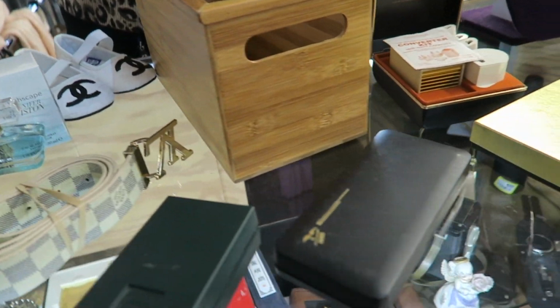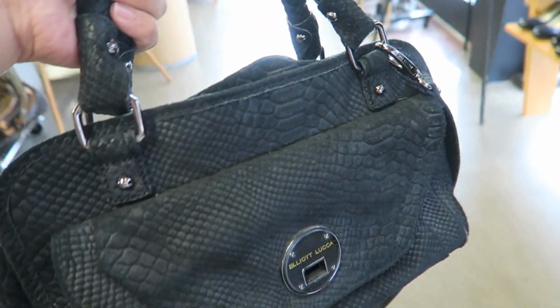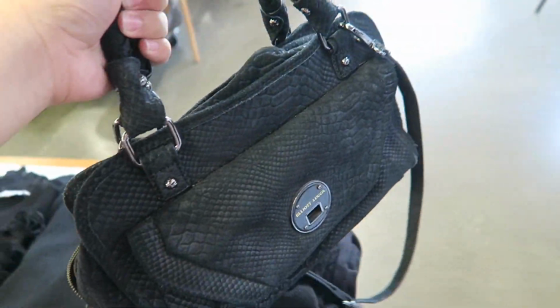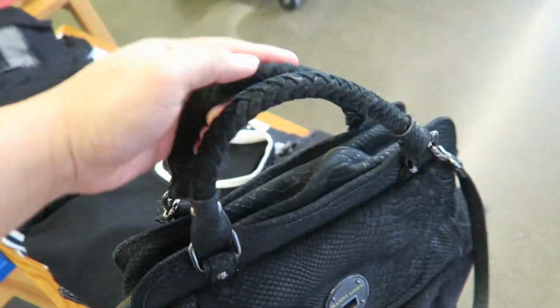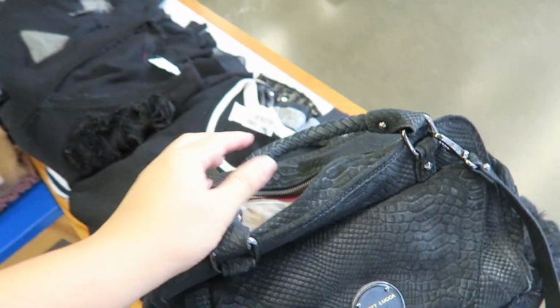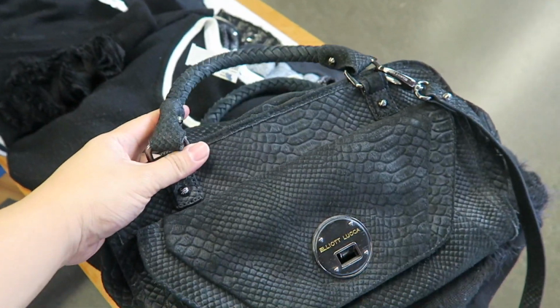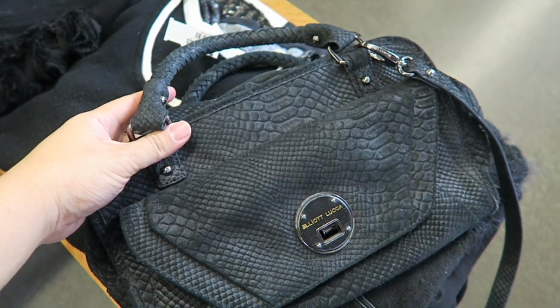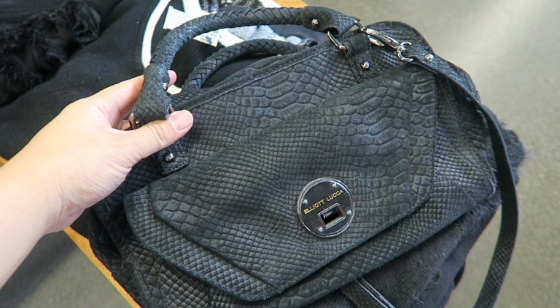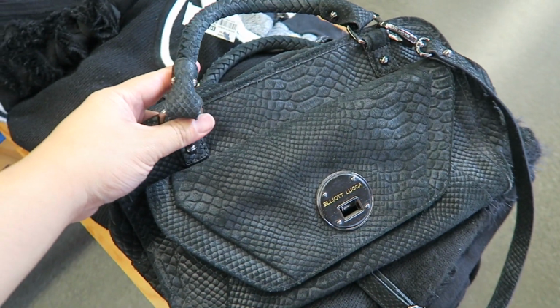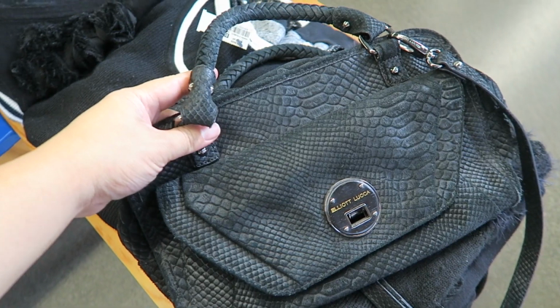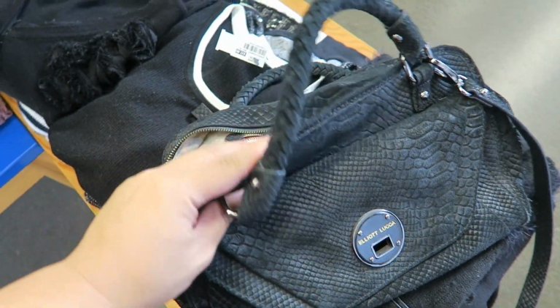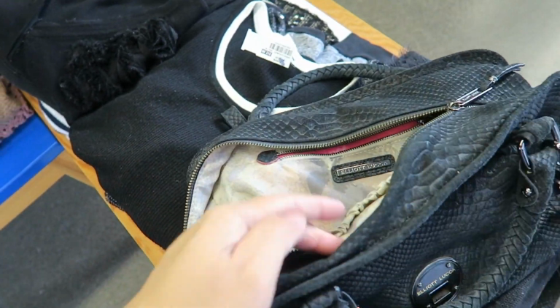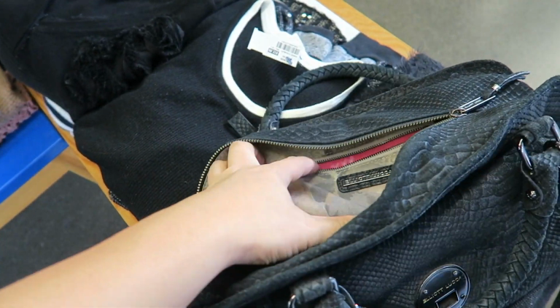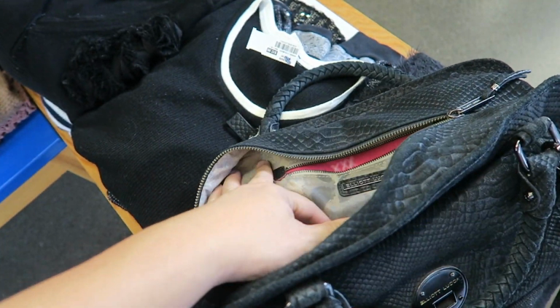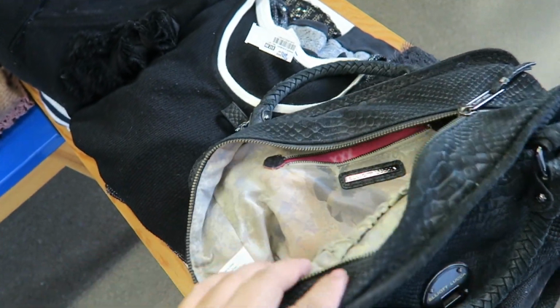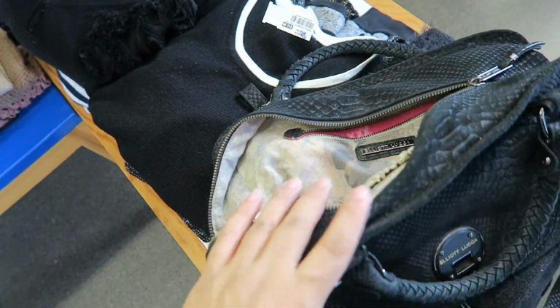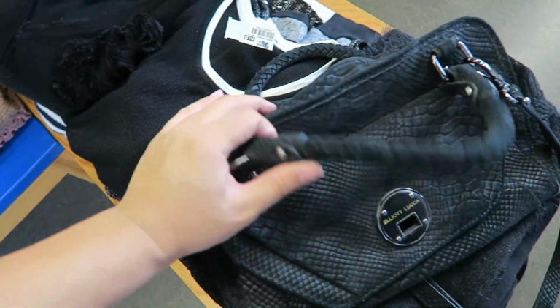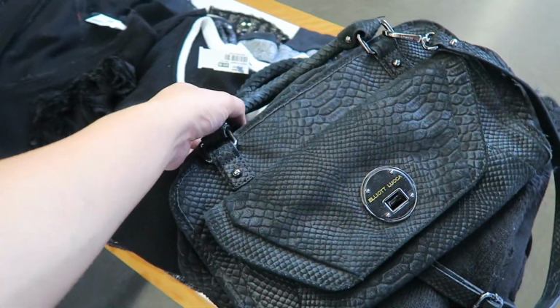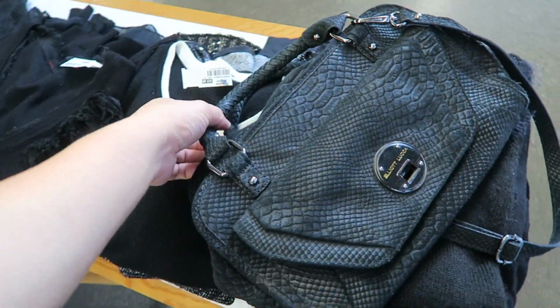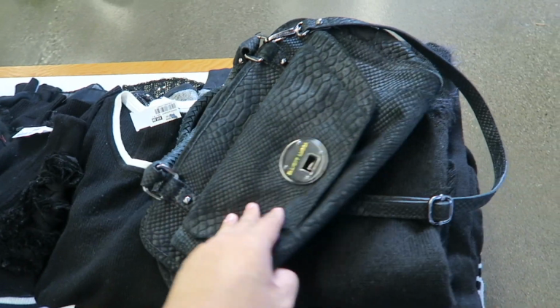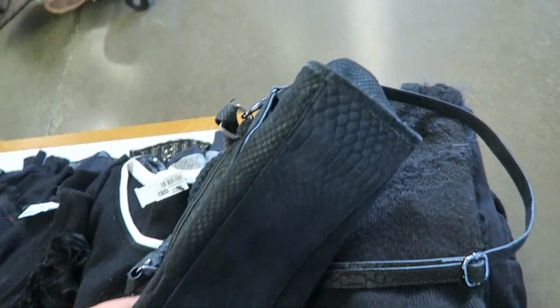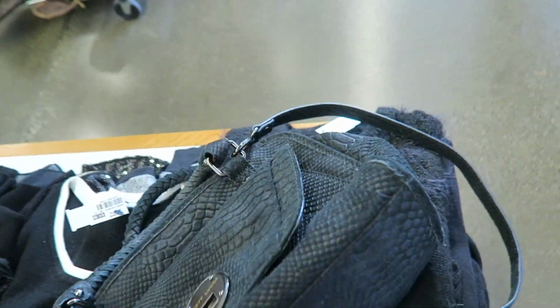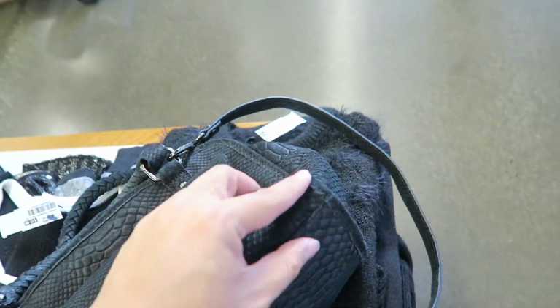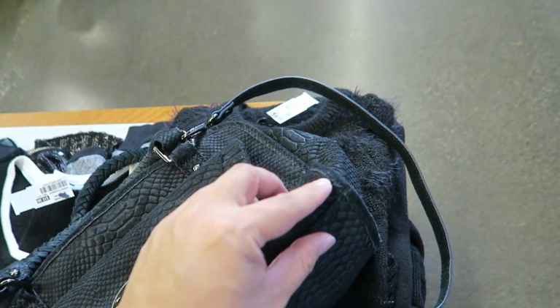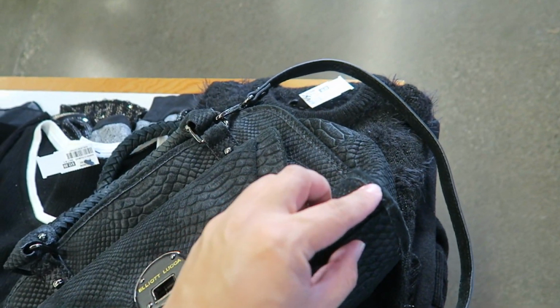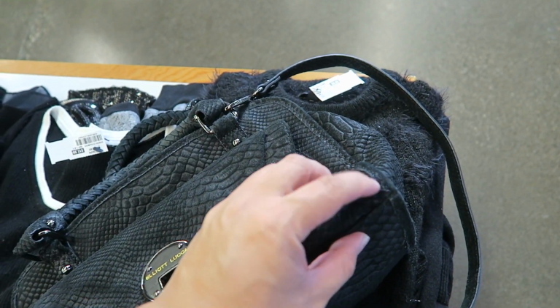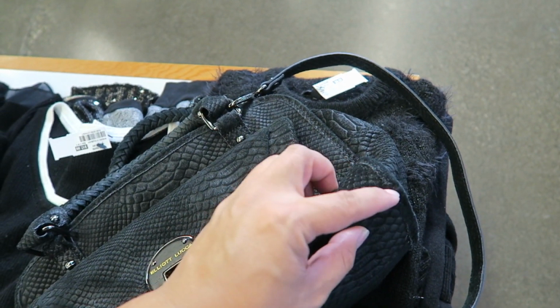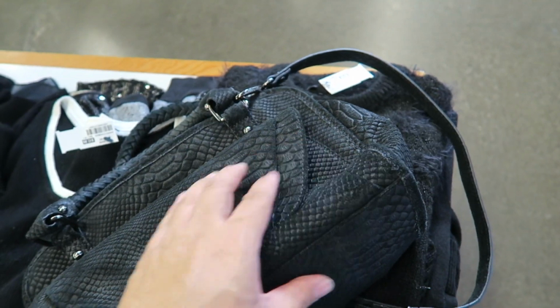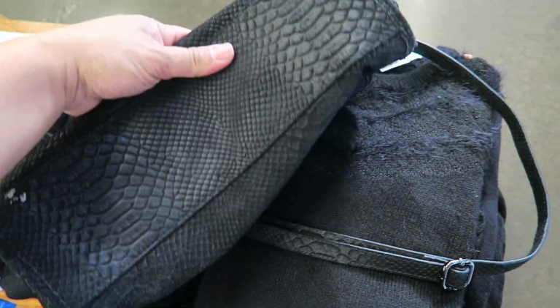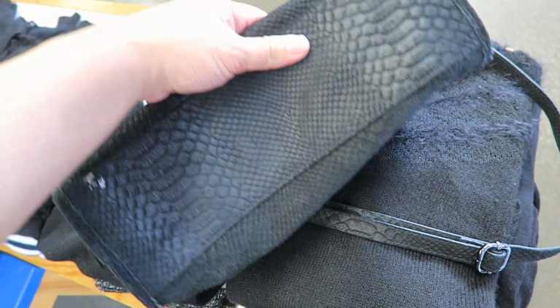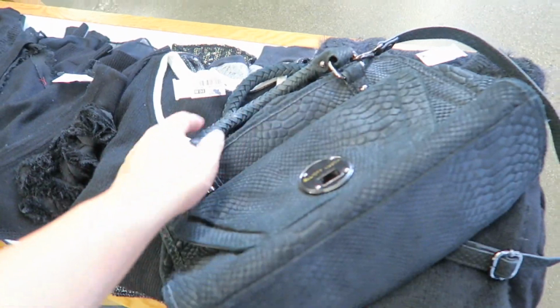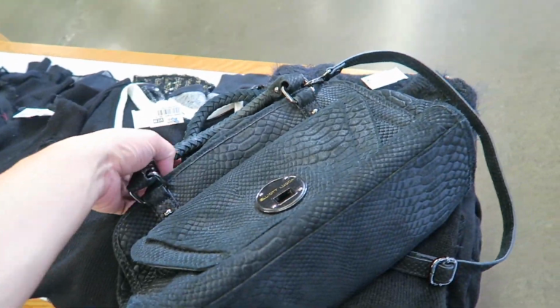Check out this Elliot Luca that I just found — cool embossed snakeskin on suede. And it's just $30. A little expensive, but it's a gorgeous bag in amazing condition. Slight frame wear, but not really anything intense. You could cut that off and it'll look fantastic.